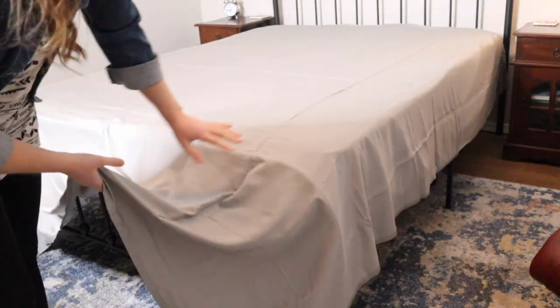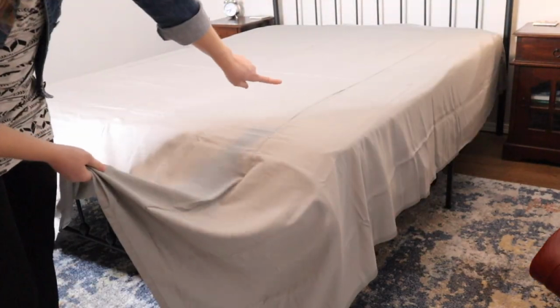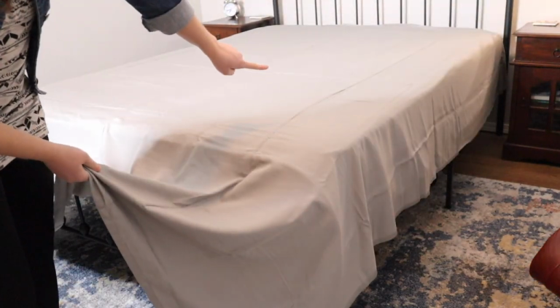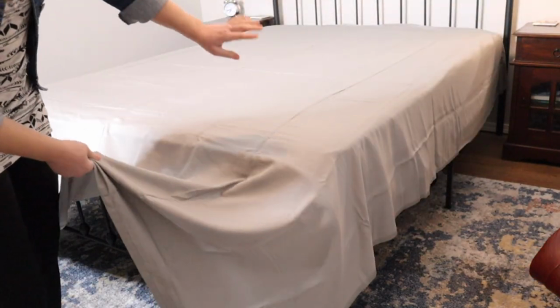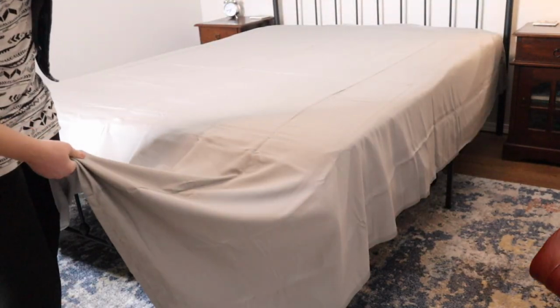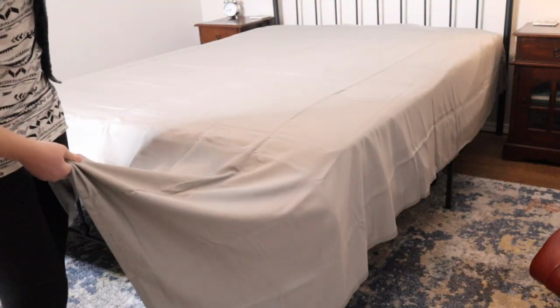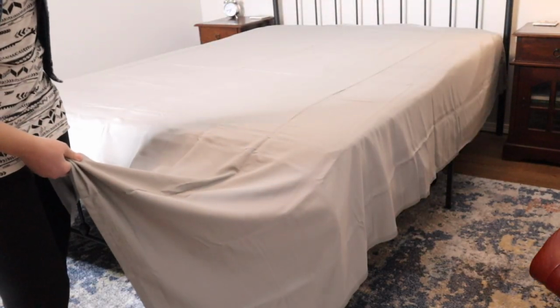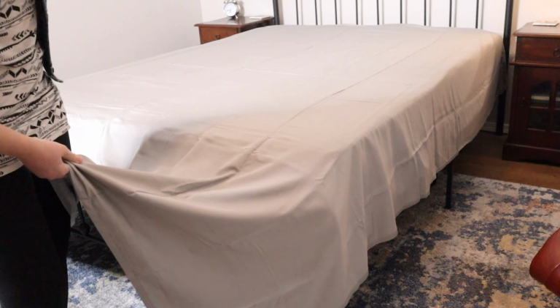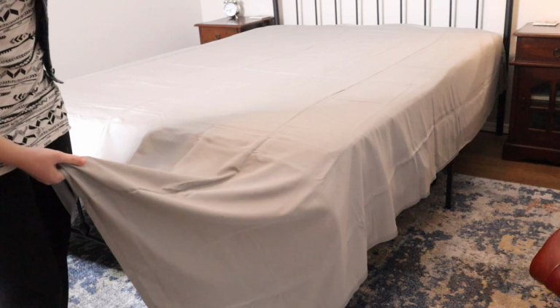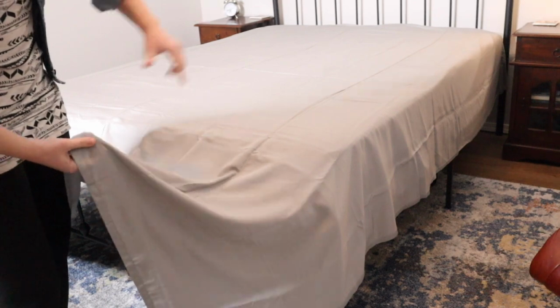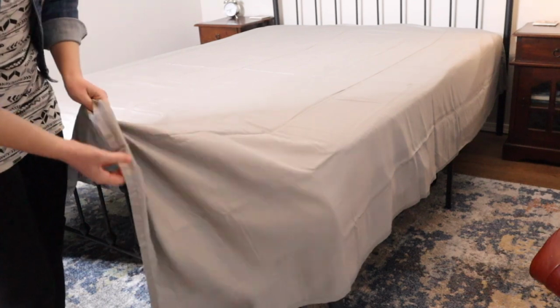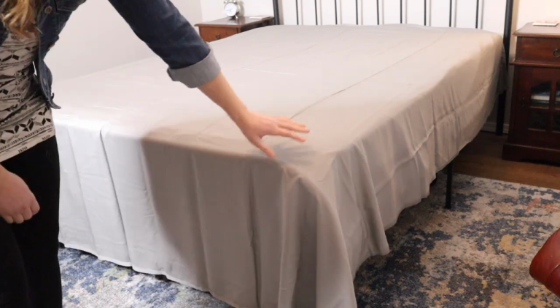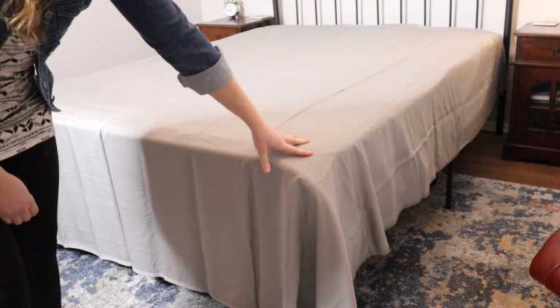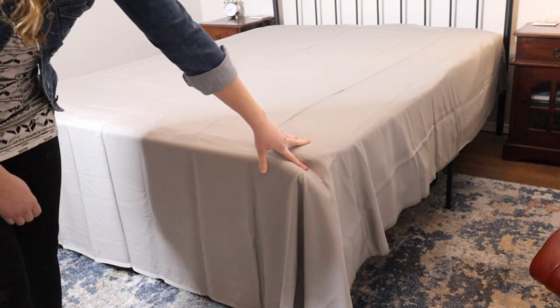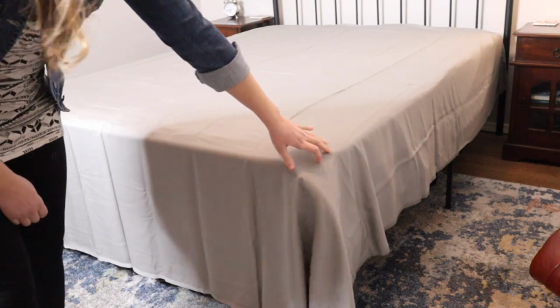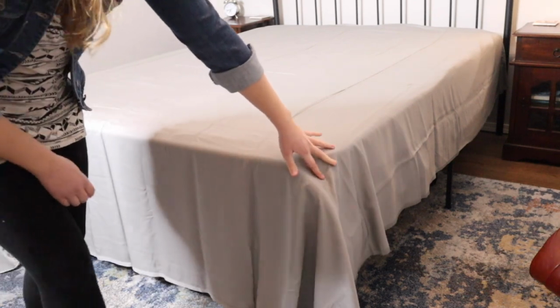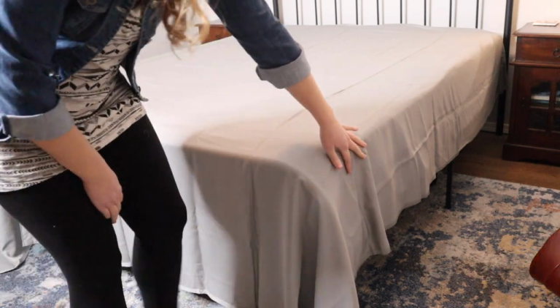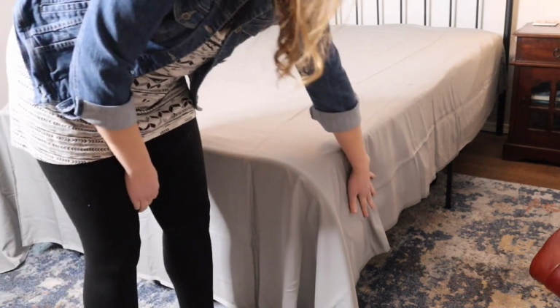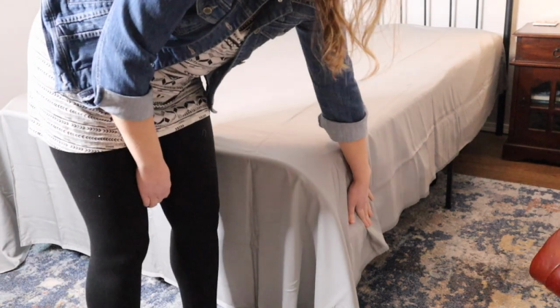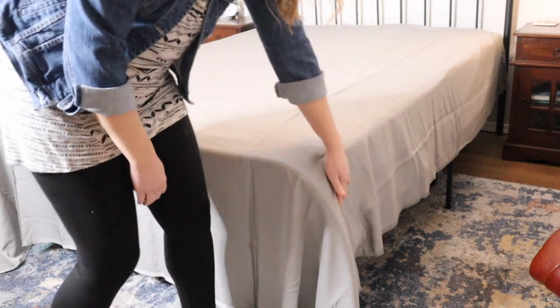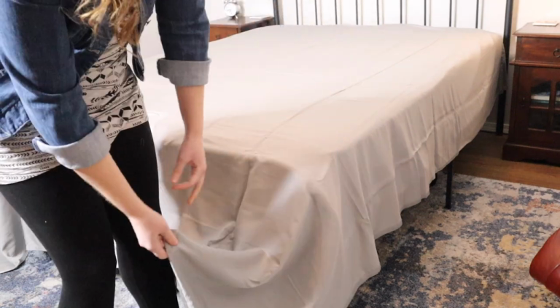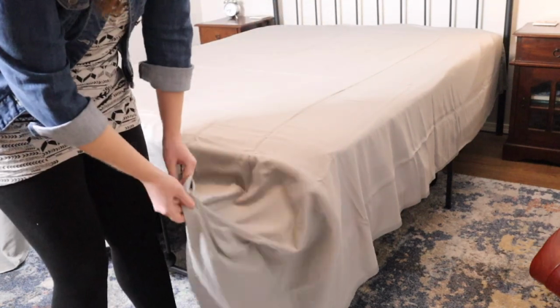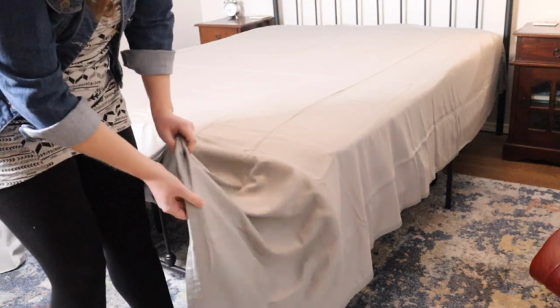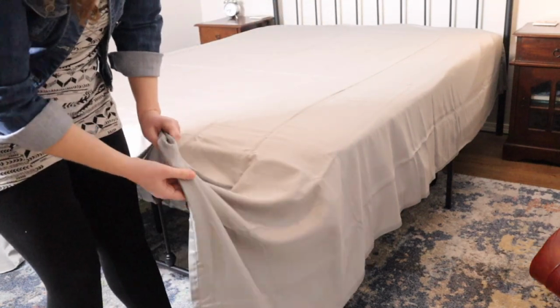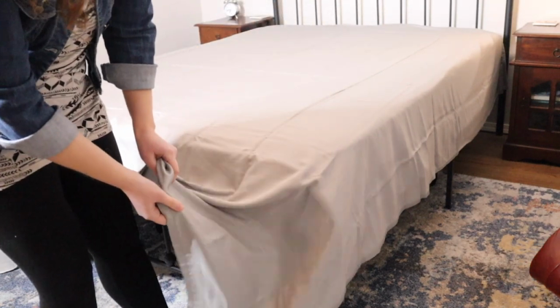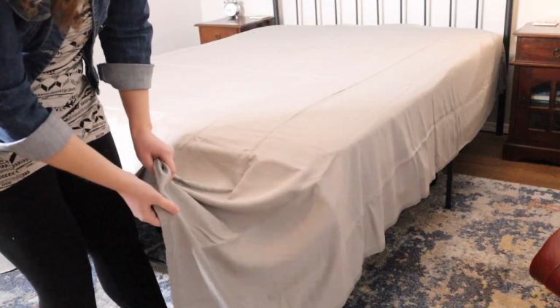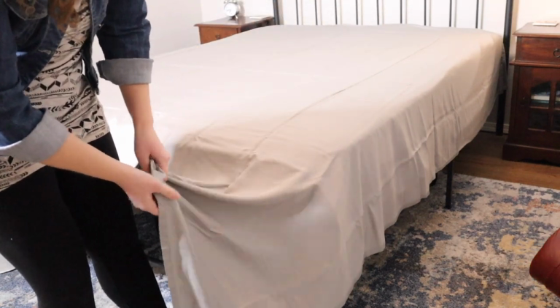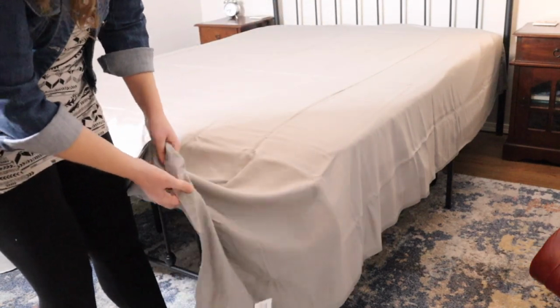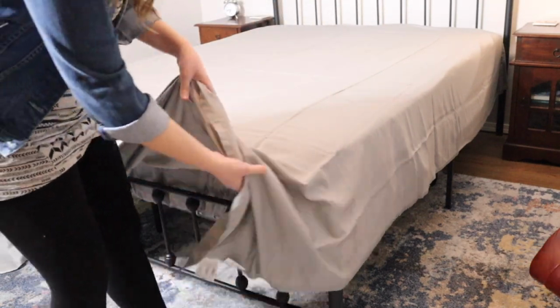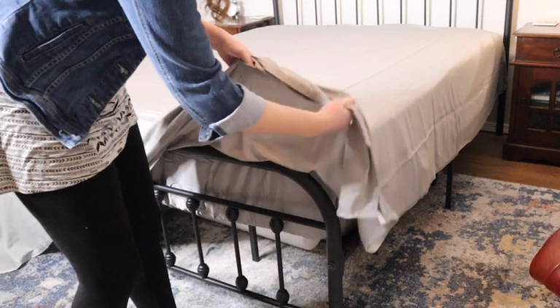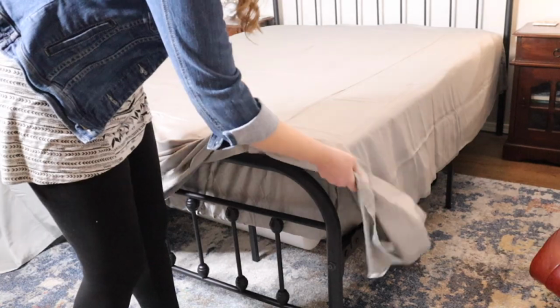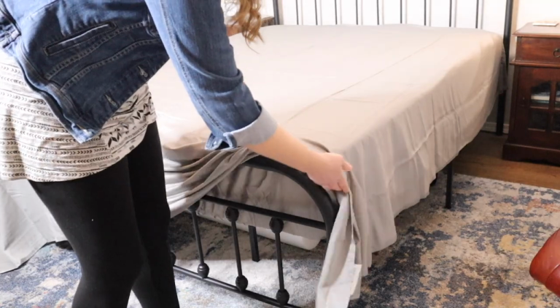I have the top of this sheet all the way just a little bit past the head of the bed, and you can see how much of the sheet goes all the way down around the mattress. I really like that this is well big enough to fit around the mattress and I can tuck it in really nicely.